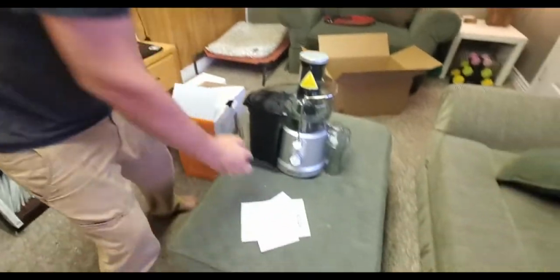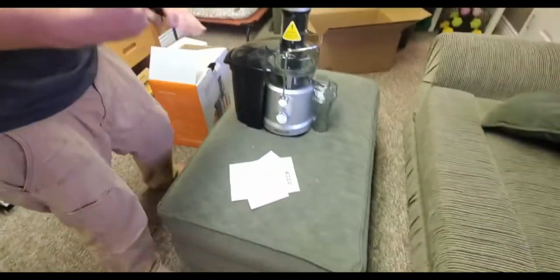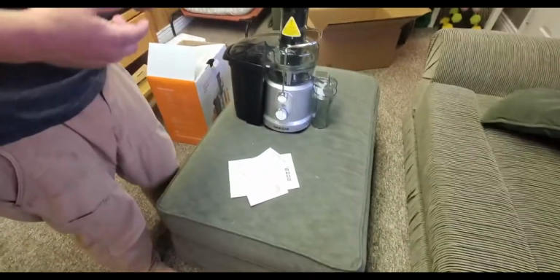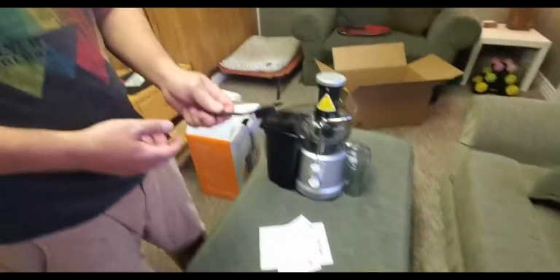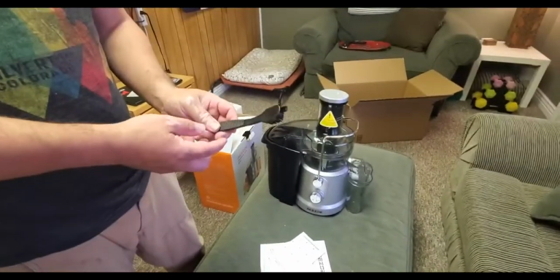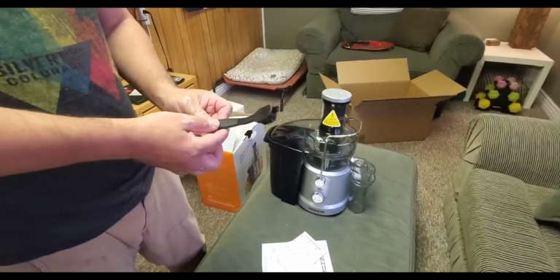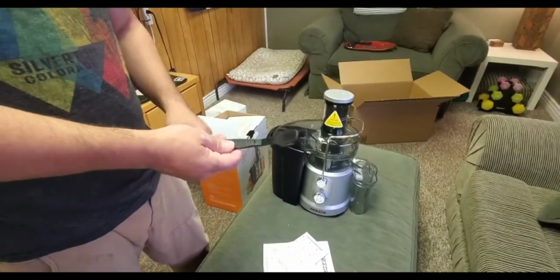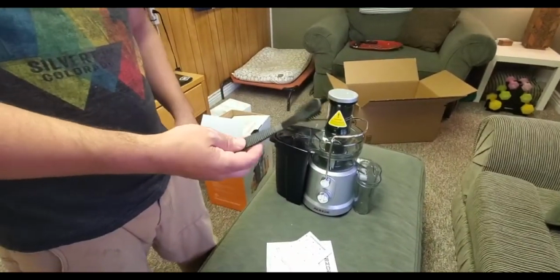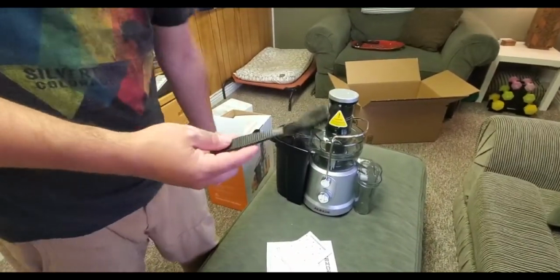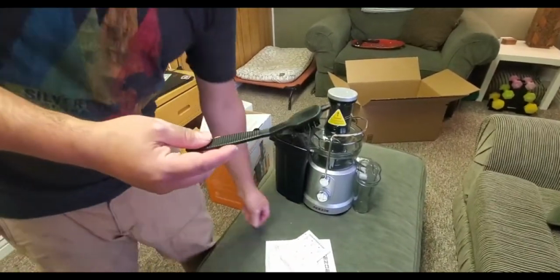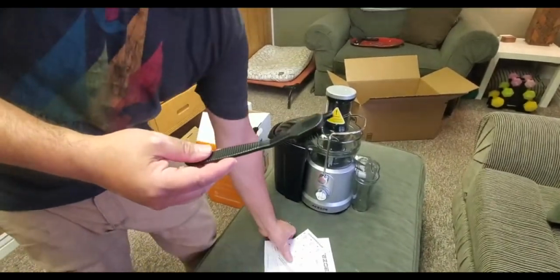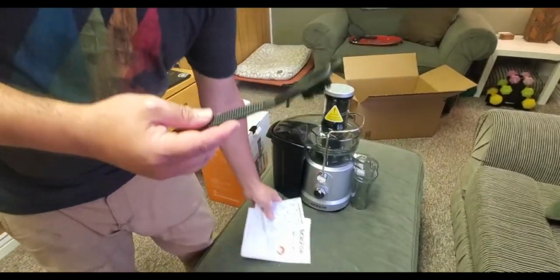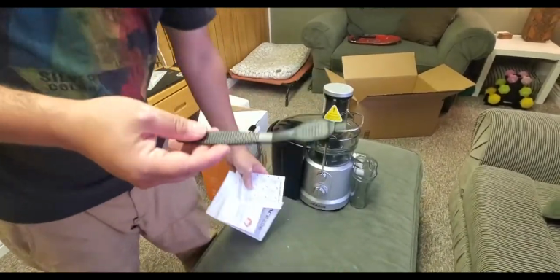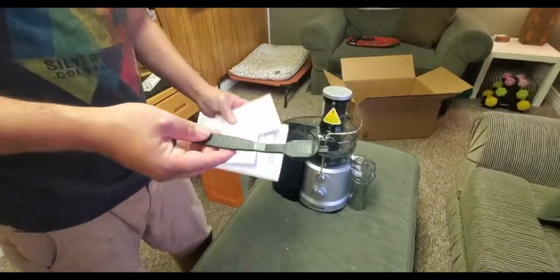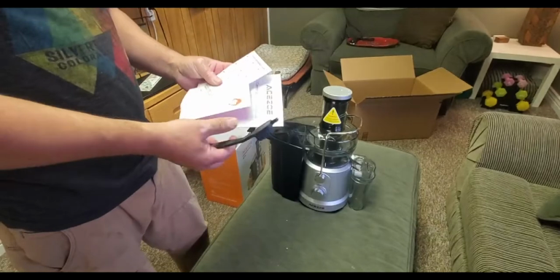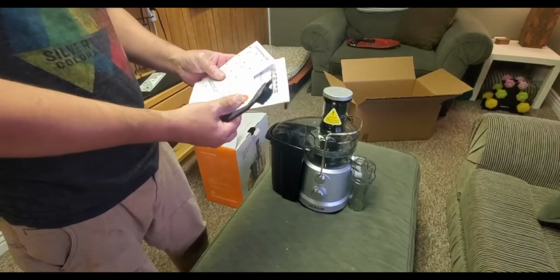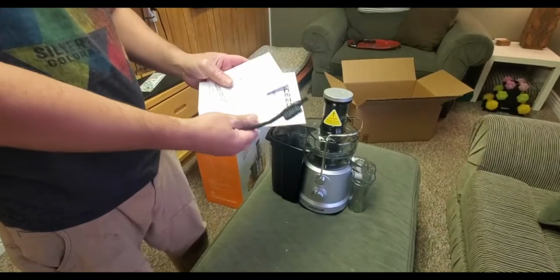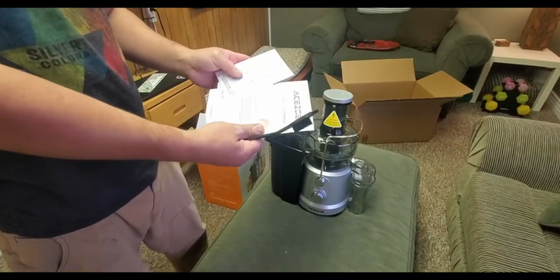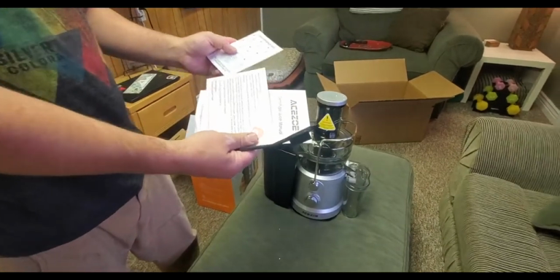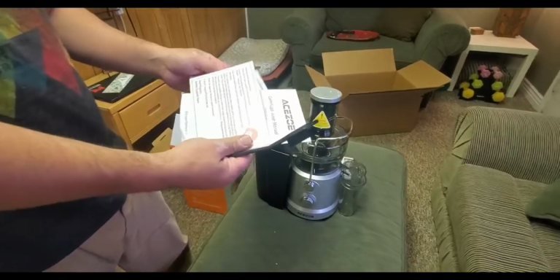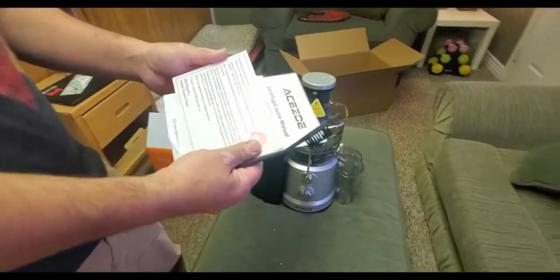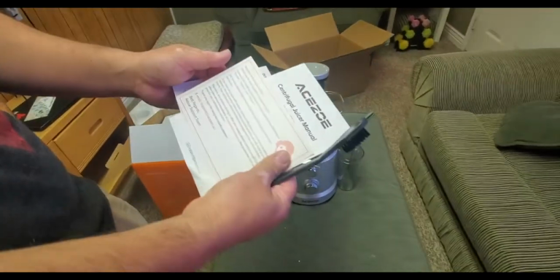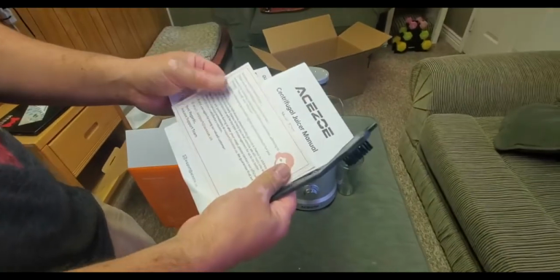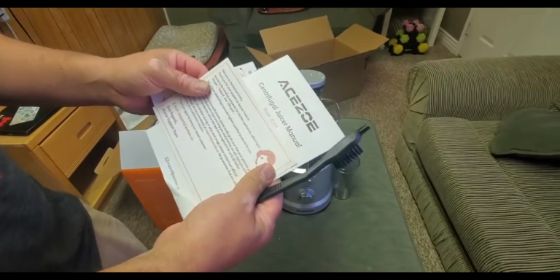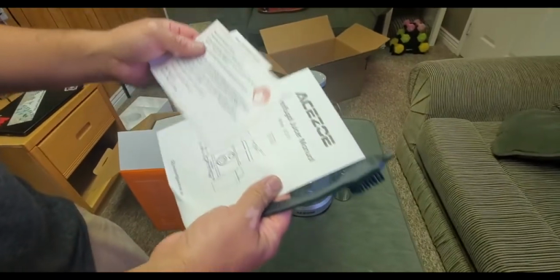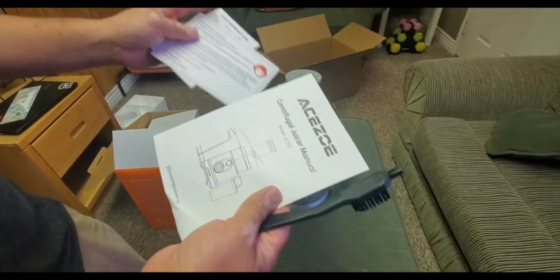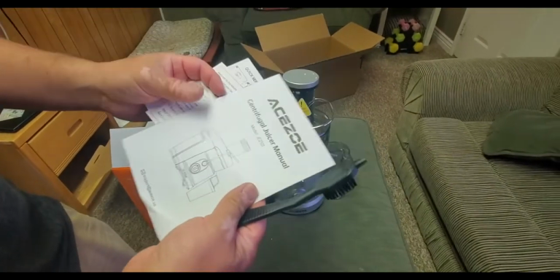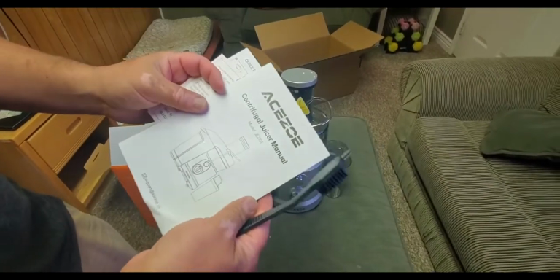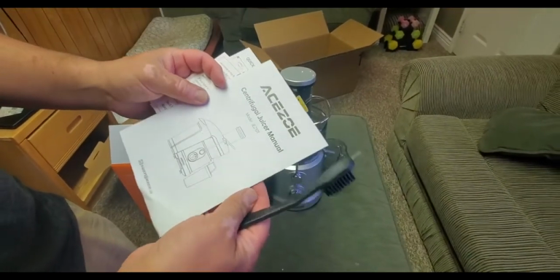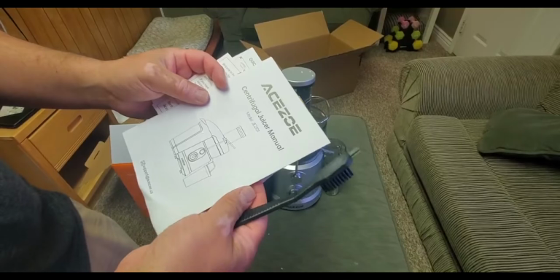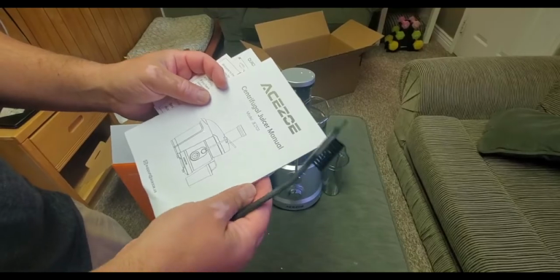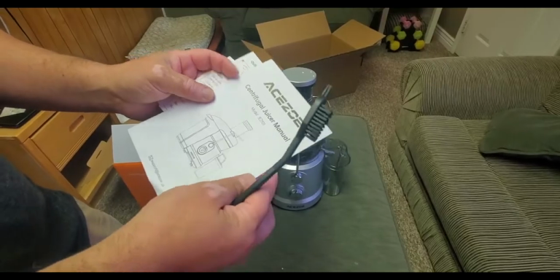Comes with a toothbrush — just kidding, it's to clean out the centrifugal basket. Another quick reference guide, a little gift, and of course the instructions that nobody will read.